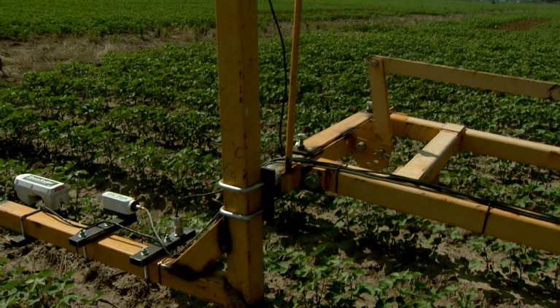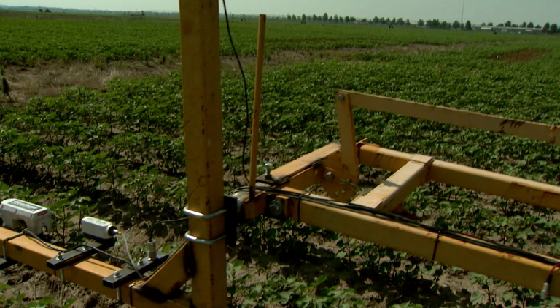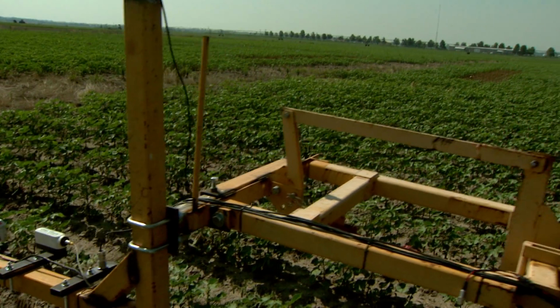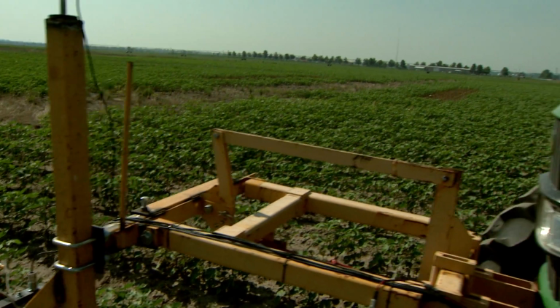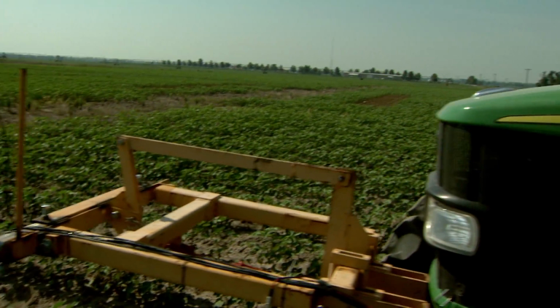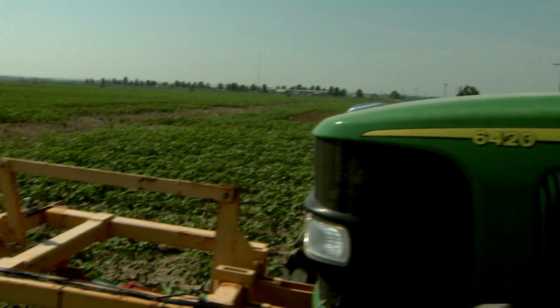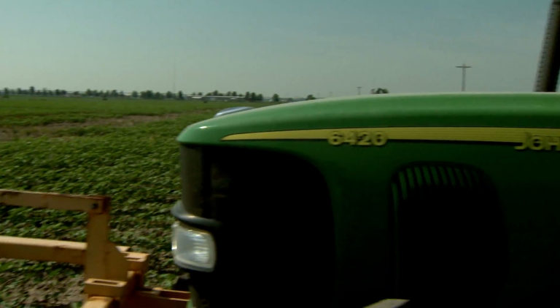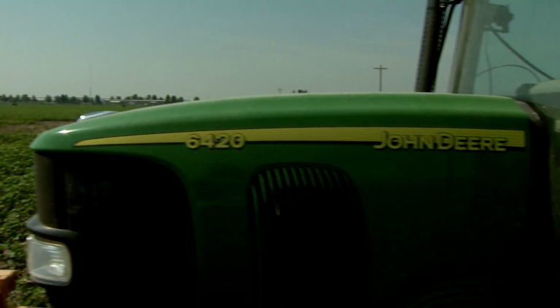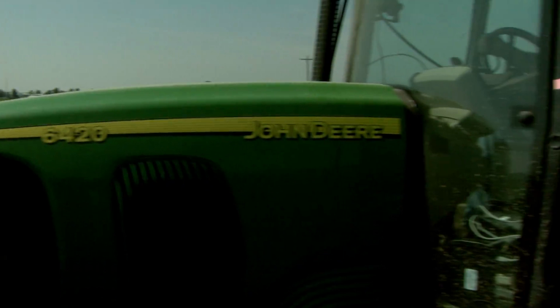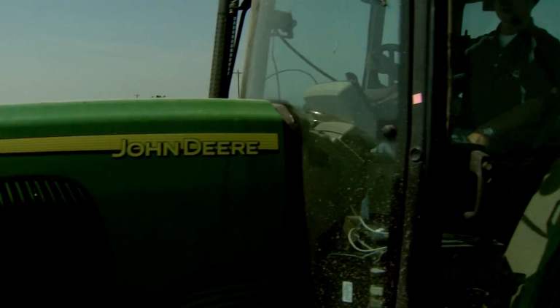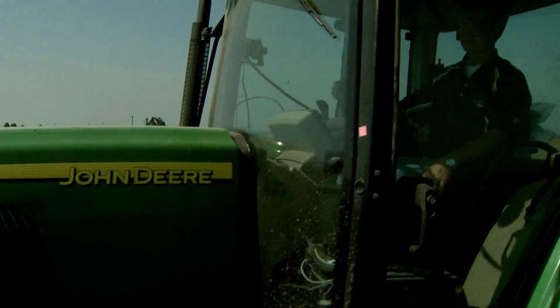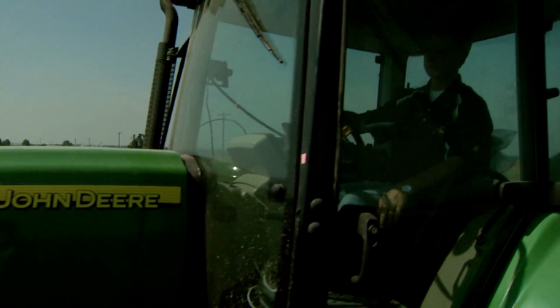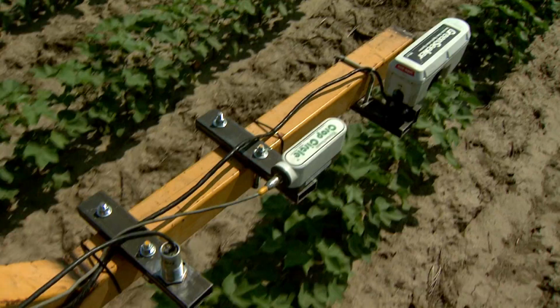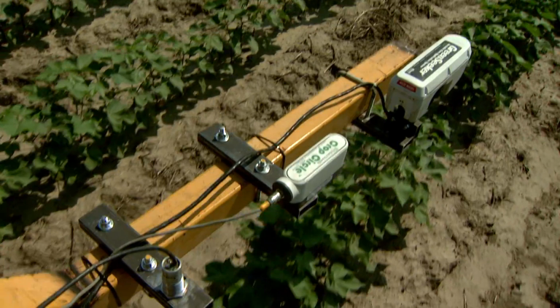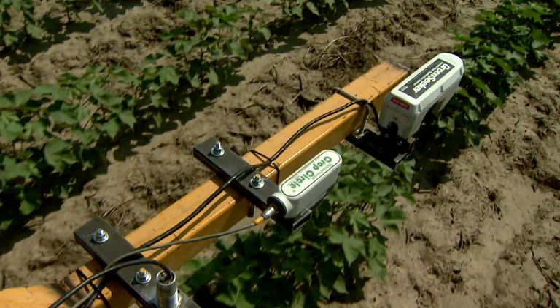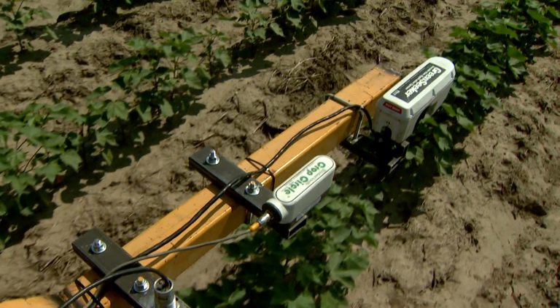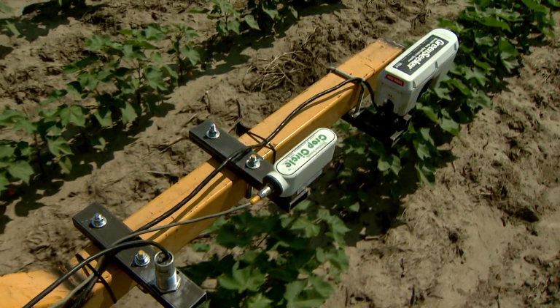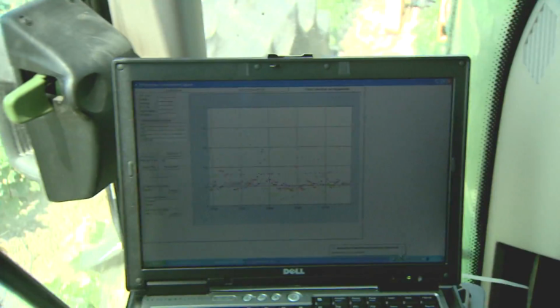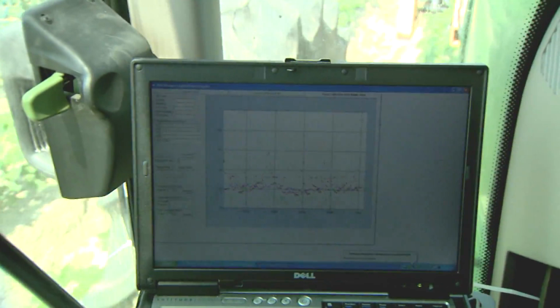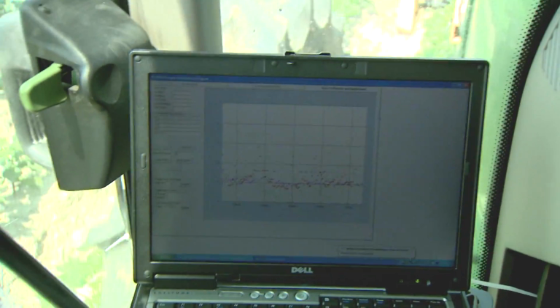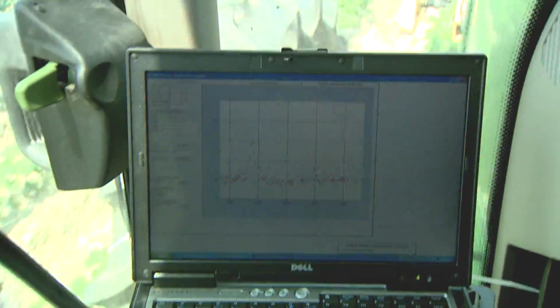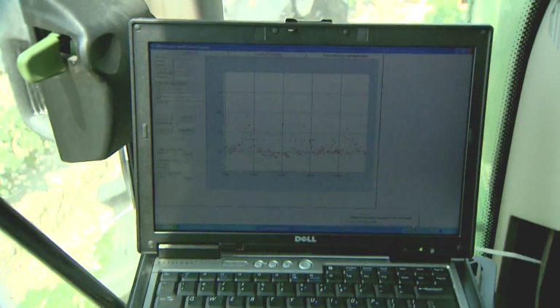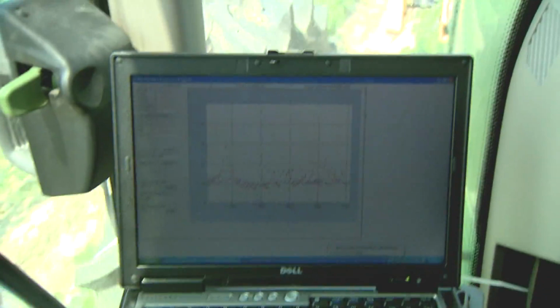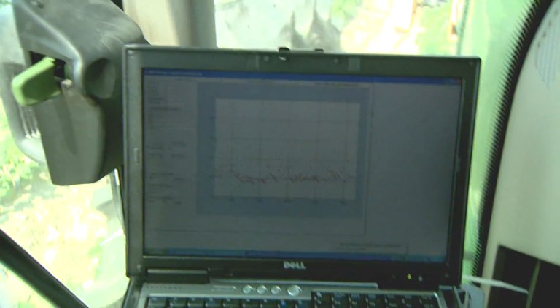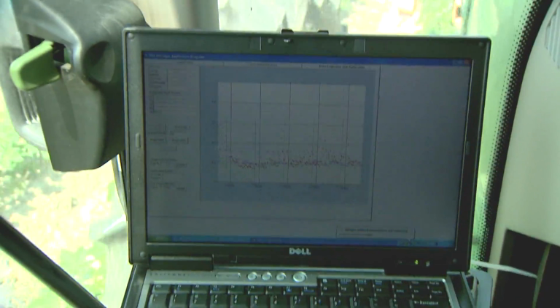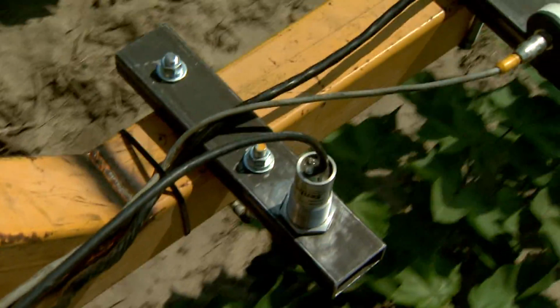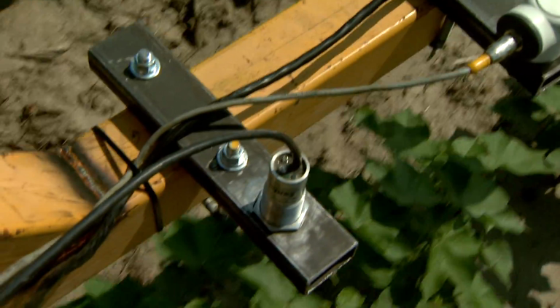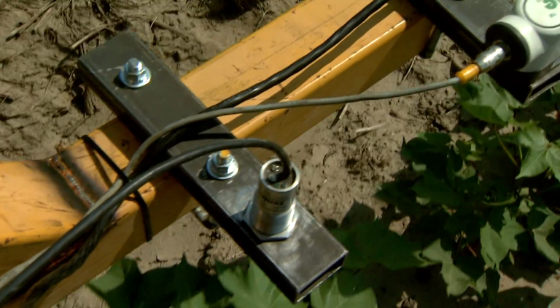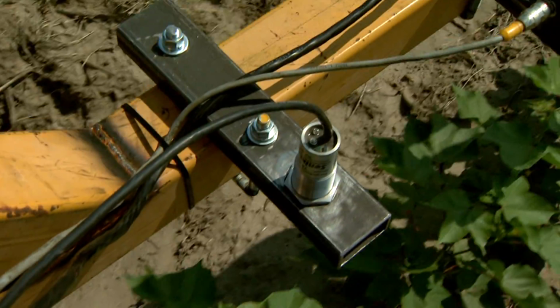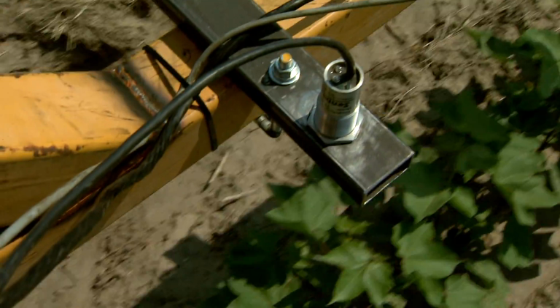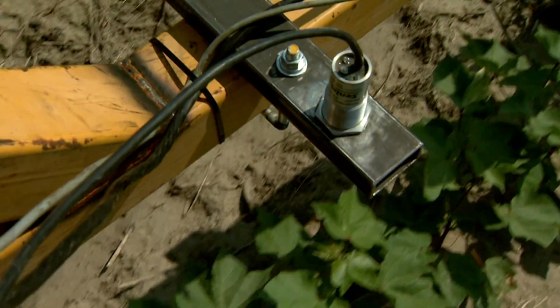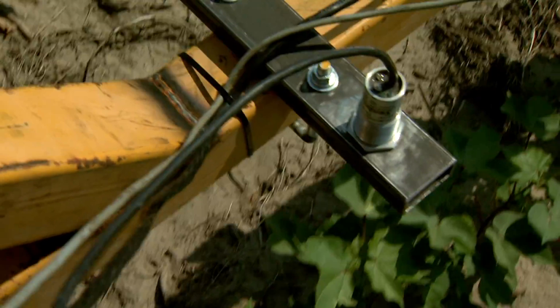MU researchers are studying on-the-go sensors that detect how much fertilizer a crop needs. The optical sensors send this information to a computer, which immediately applies the right amount. The technology takes the guesswork out of fertilizing.